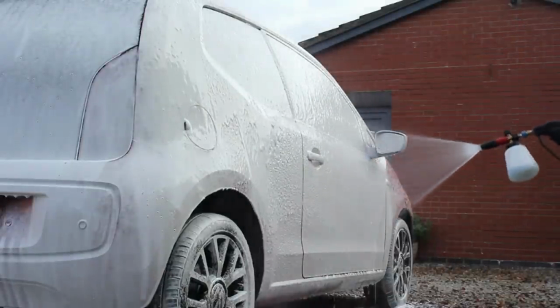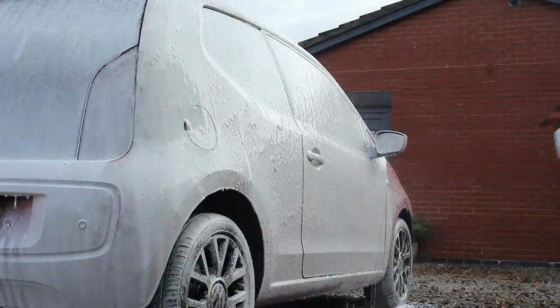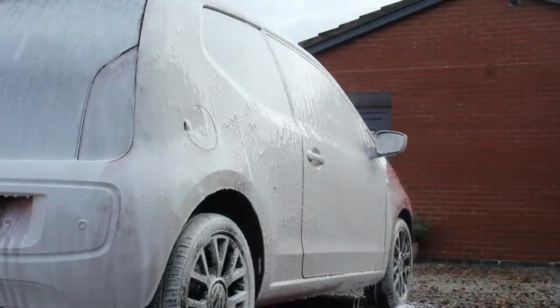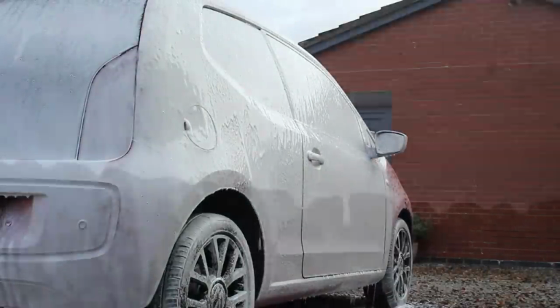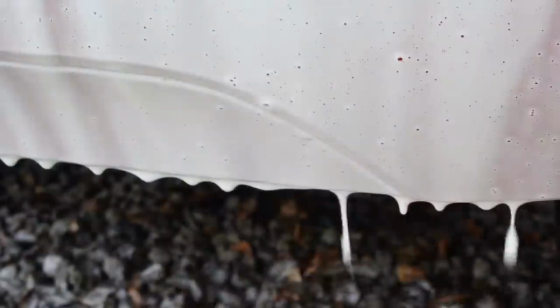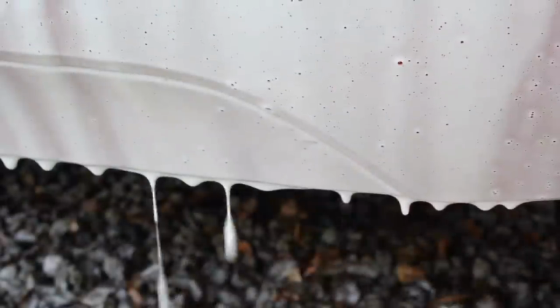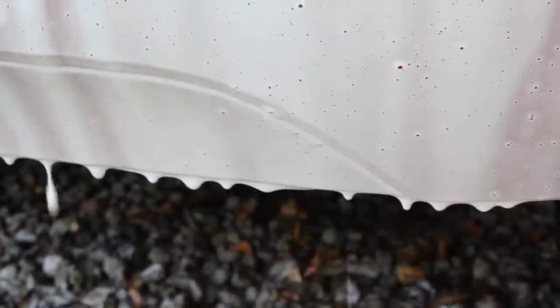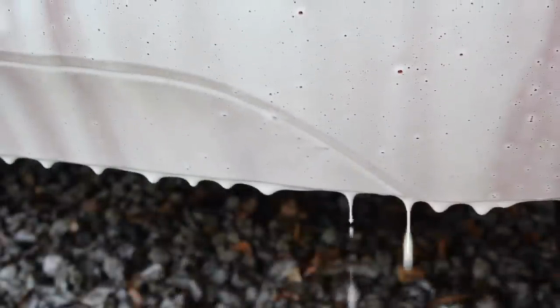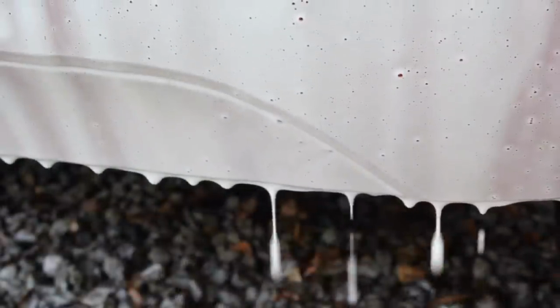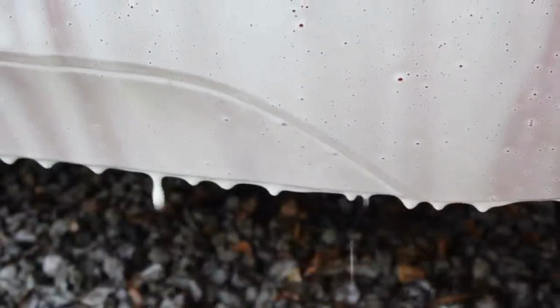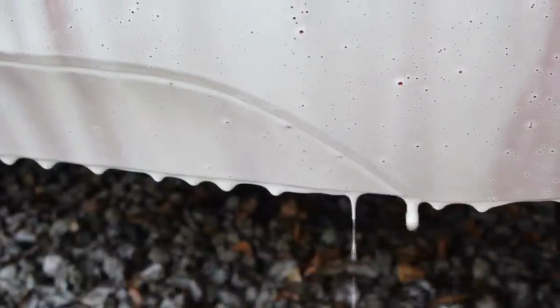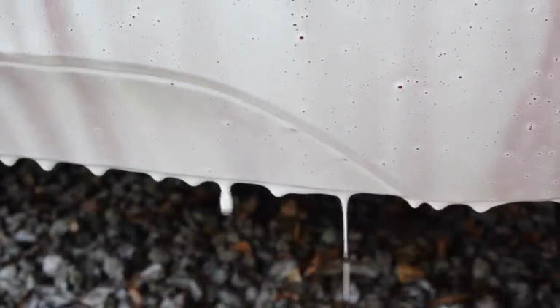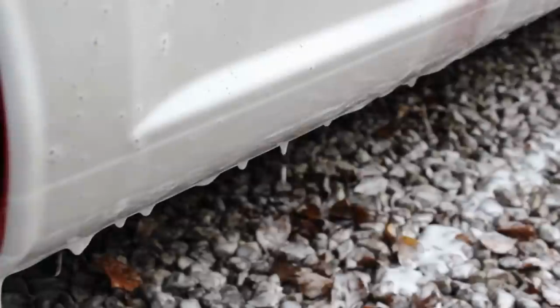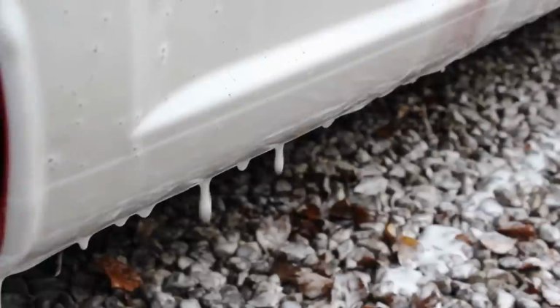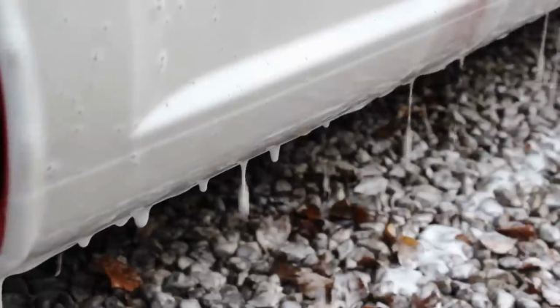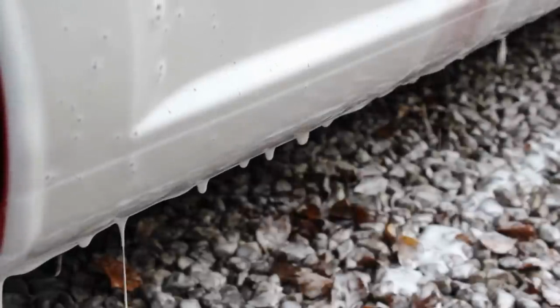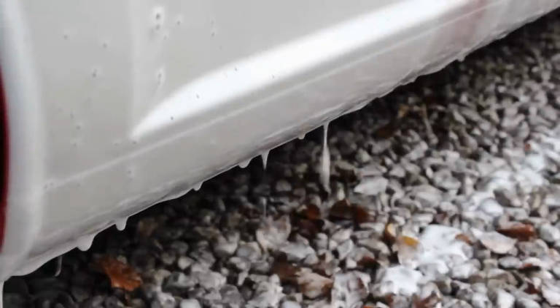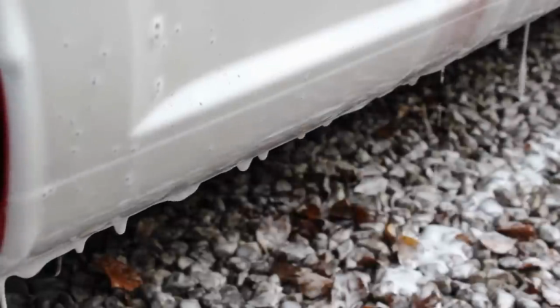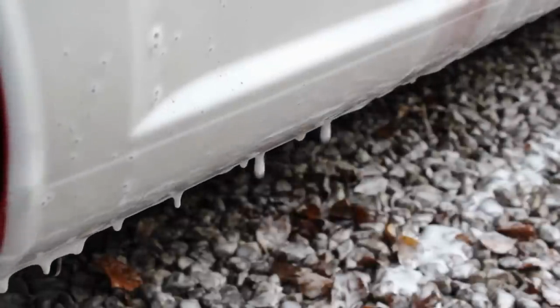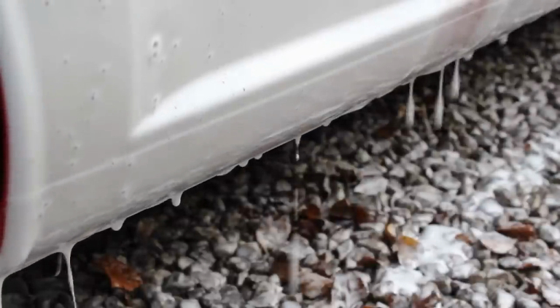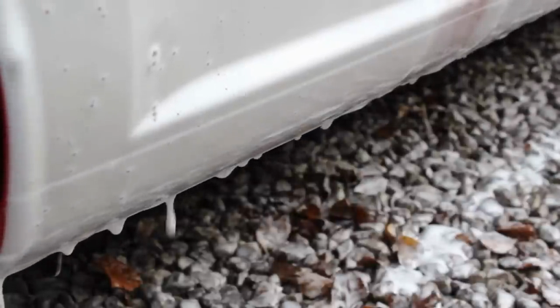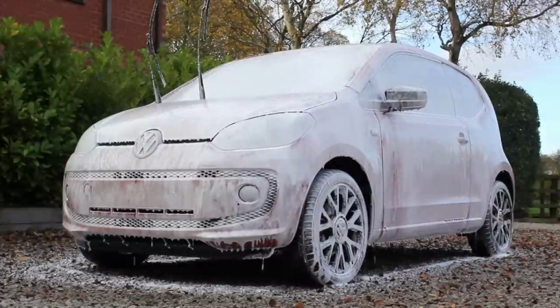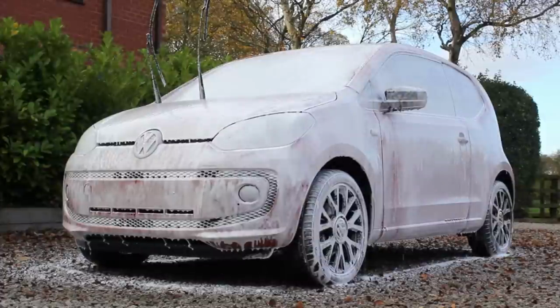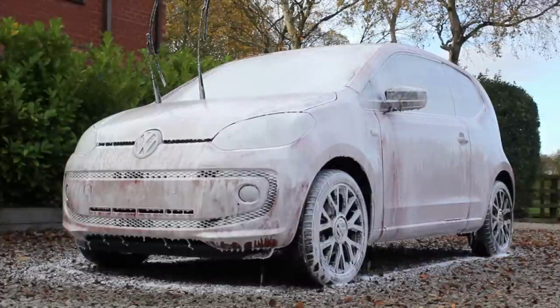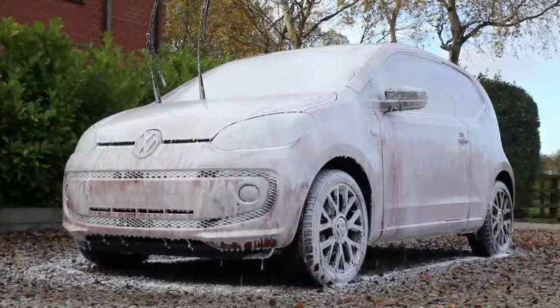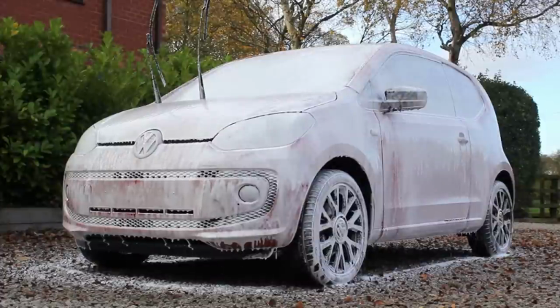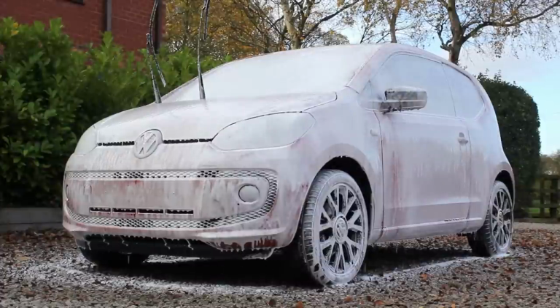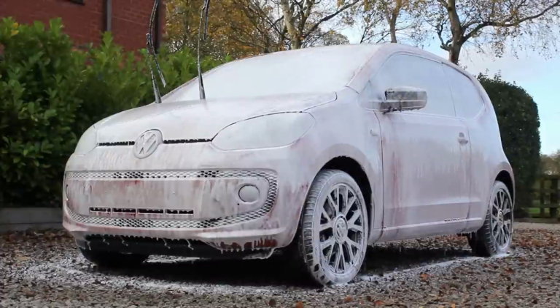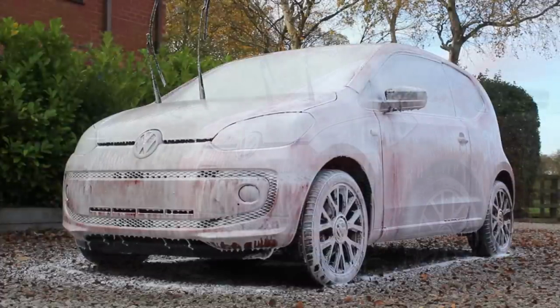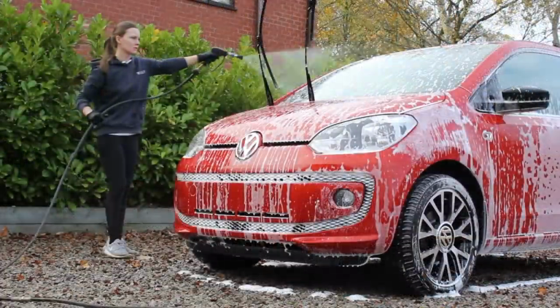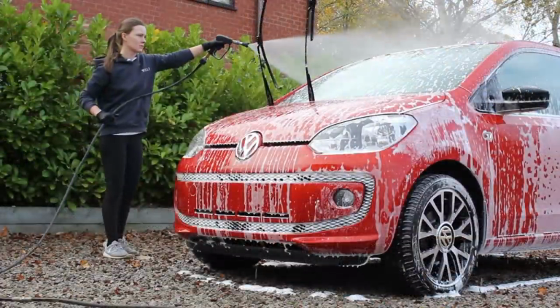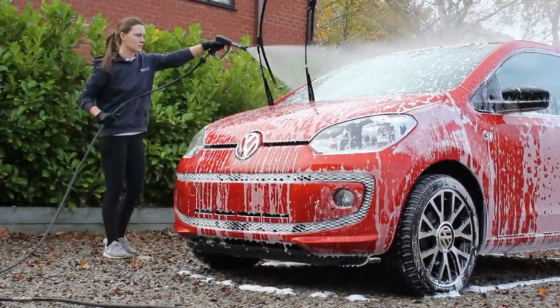However, that doesn't impair the cleaning ability and it really does excel in that aspect, which for me is the most important thing when it comes to snow foaming the car. As it means on a reasonably well-maintained vehicle I don't have to use a citrus pre-wash underneath it, which saves me a bit of time and extra product.